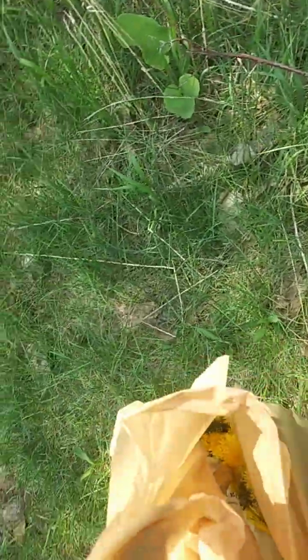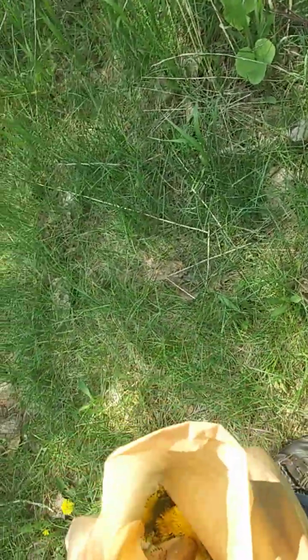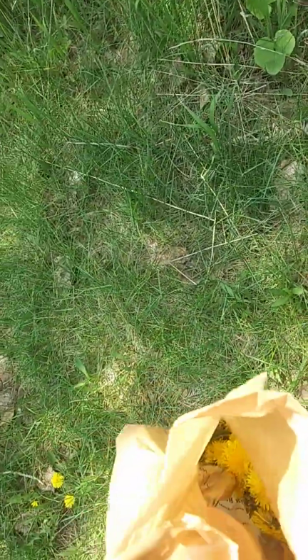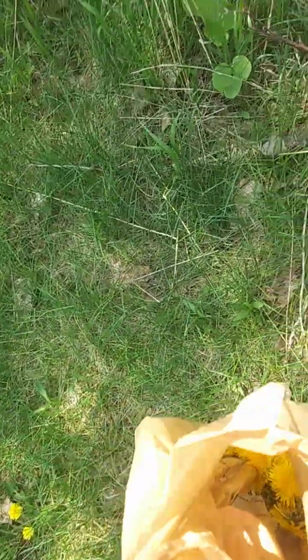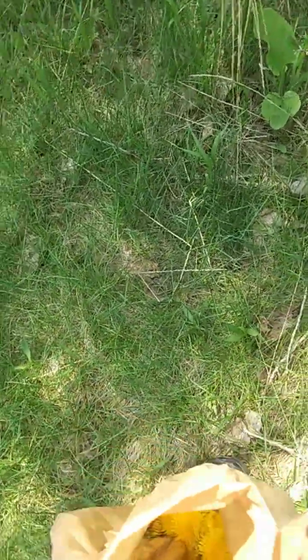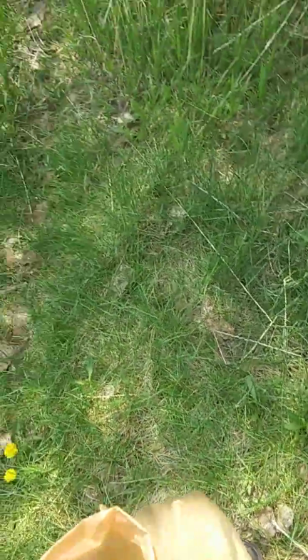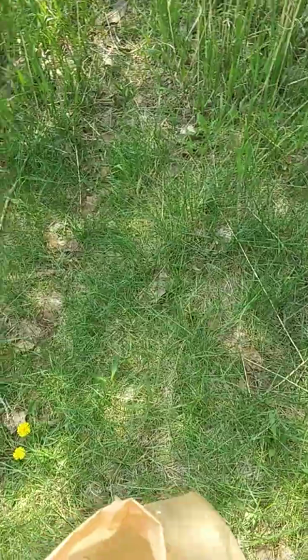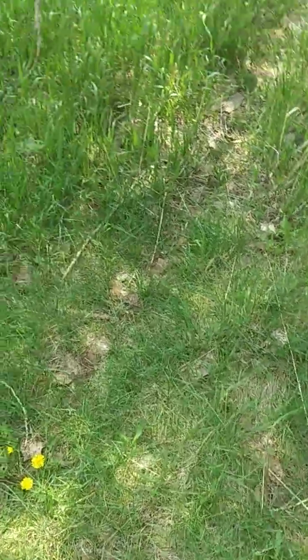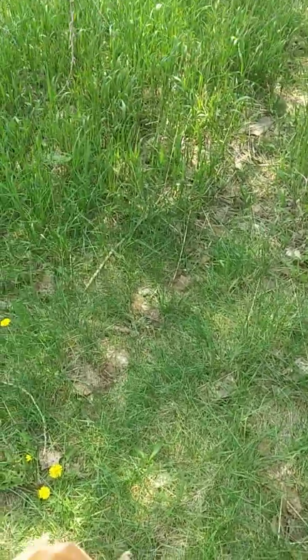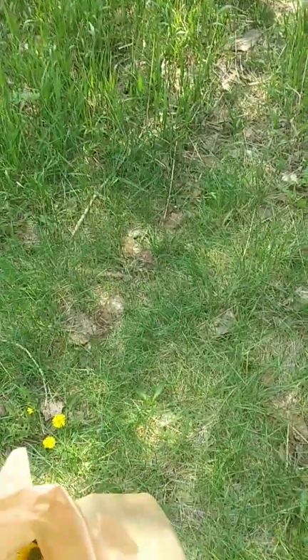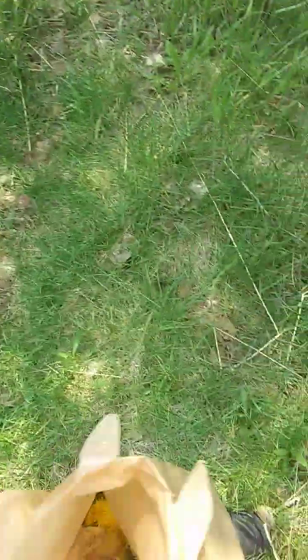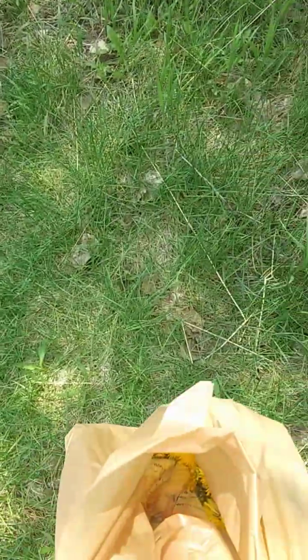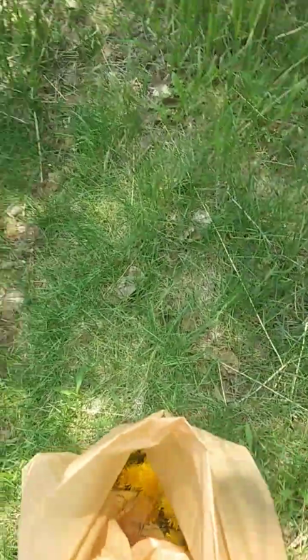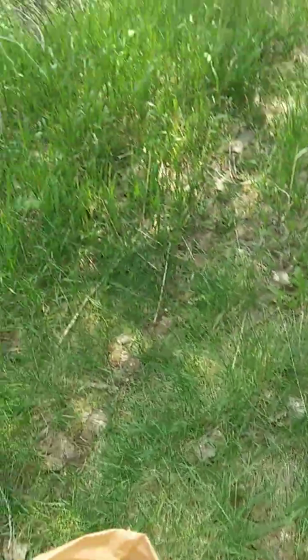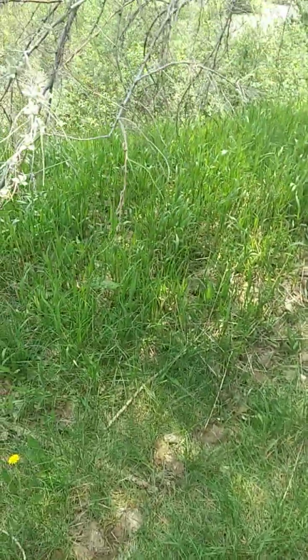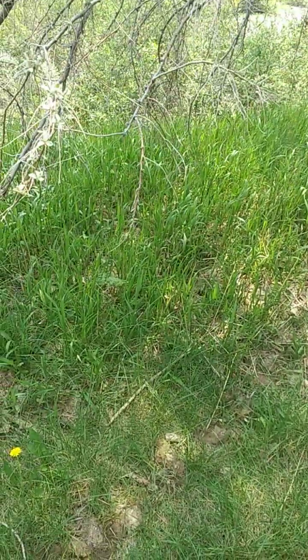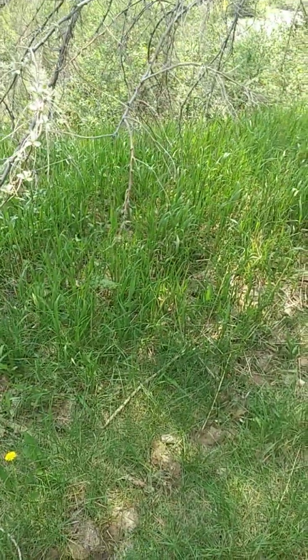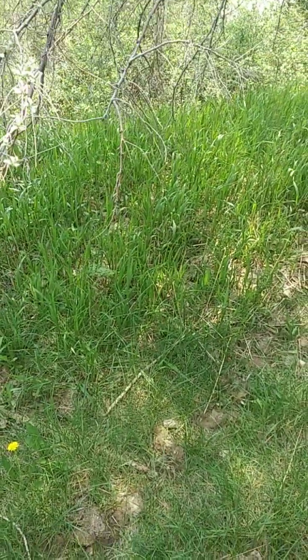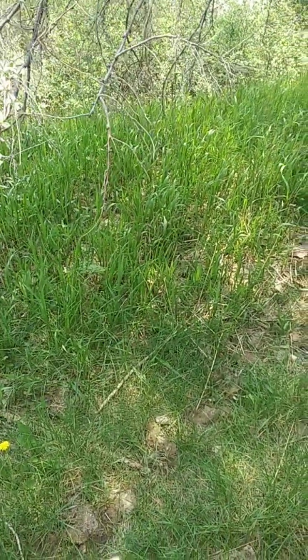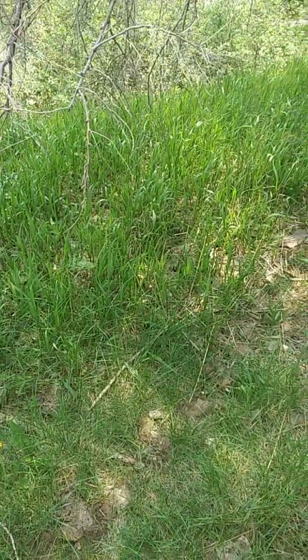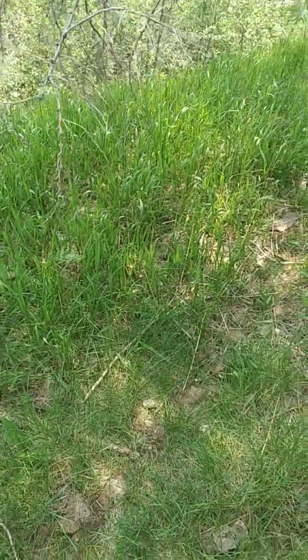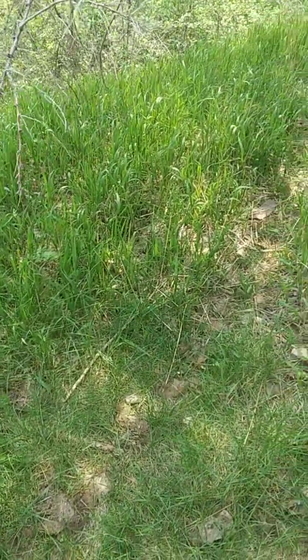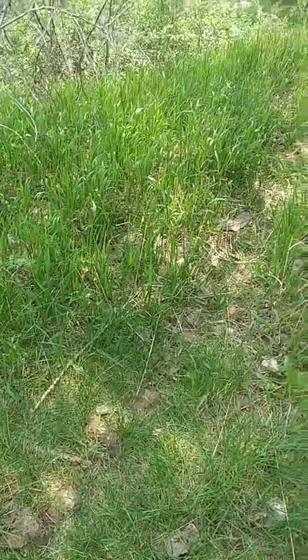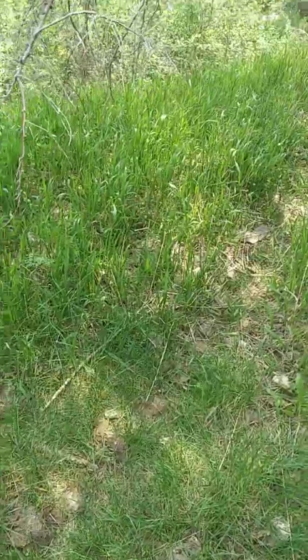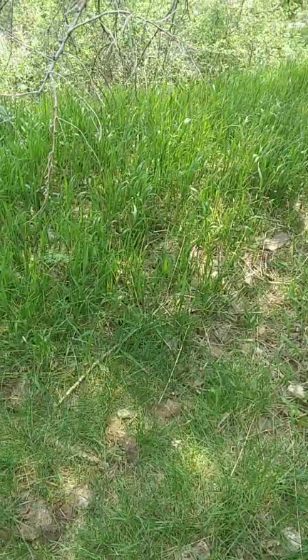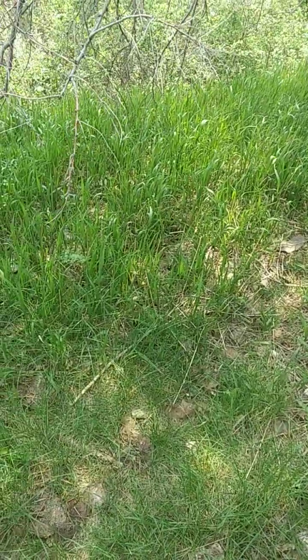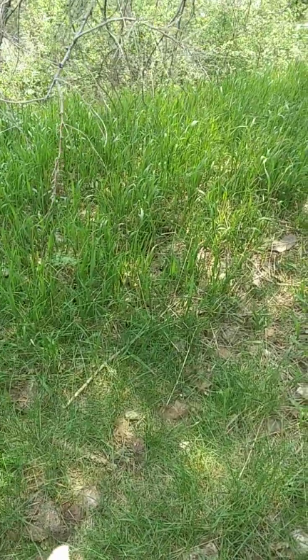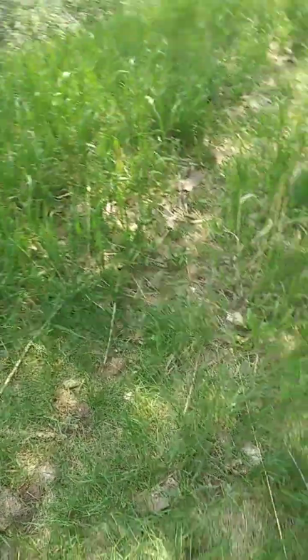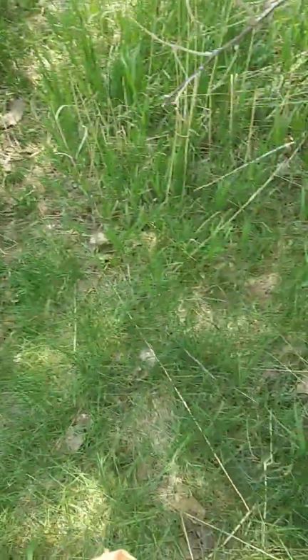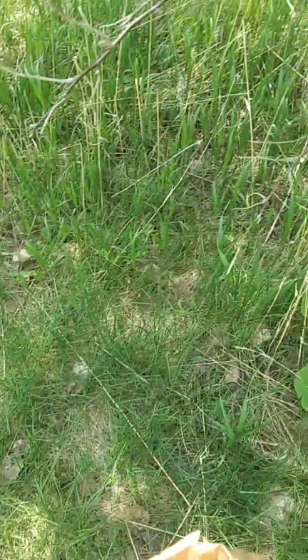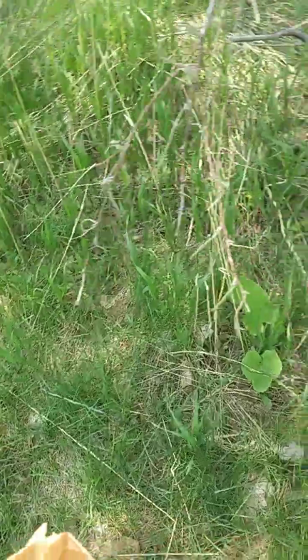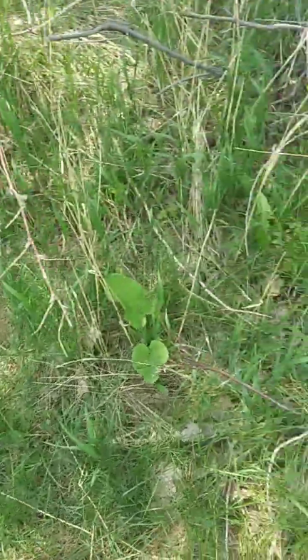Whoa, there's something big down there. It's a chicken rooster. Don't know what he's doing down here.